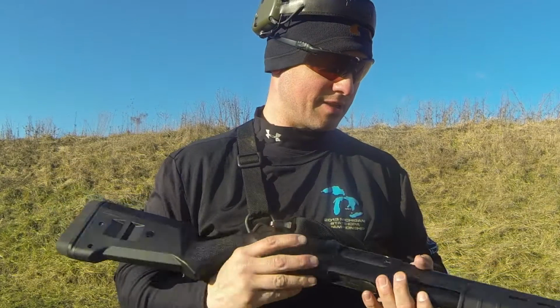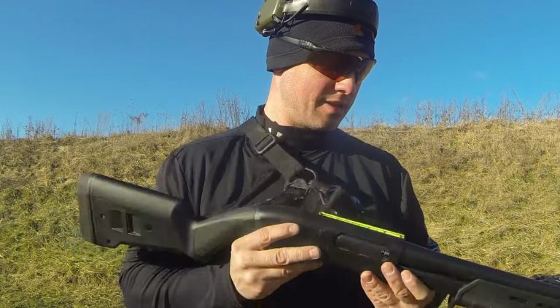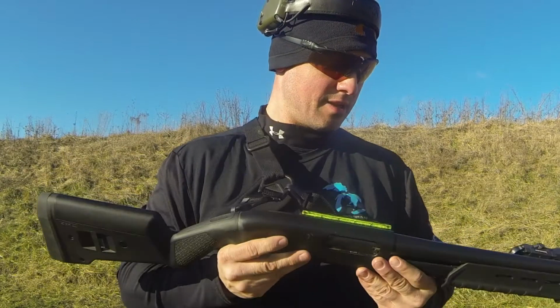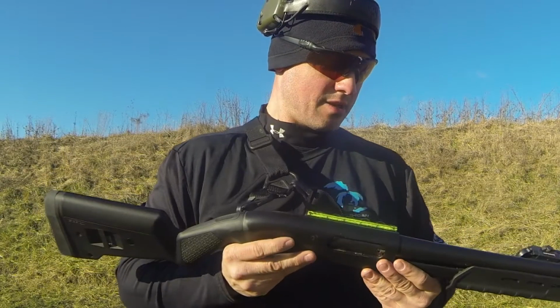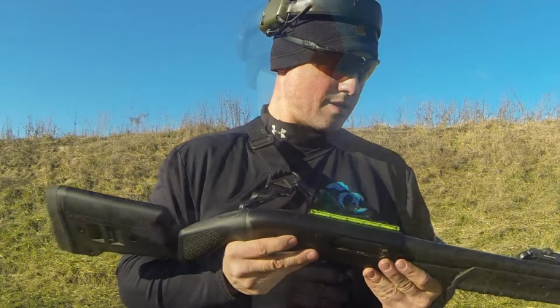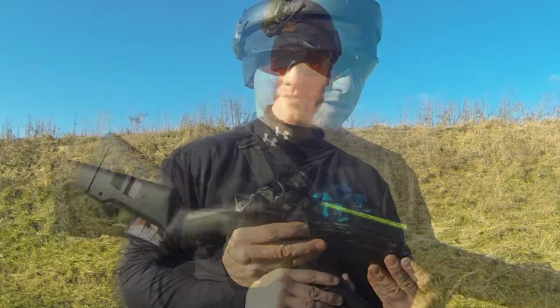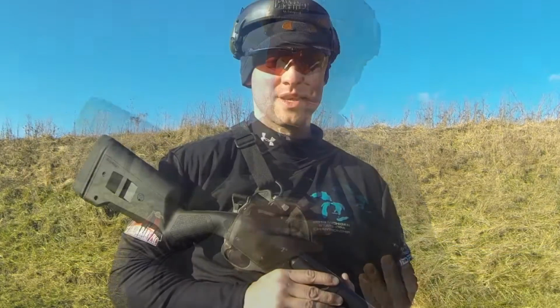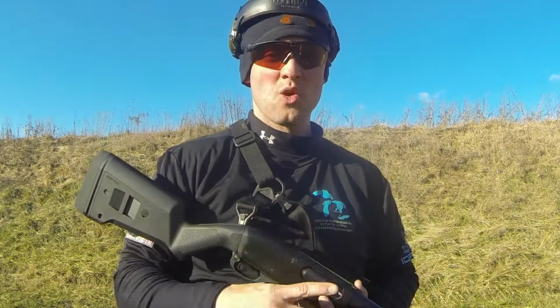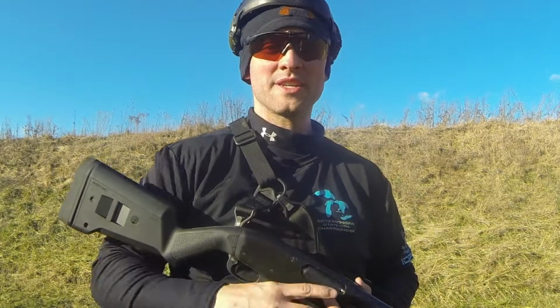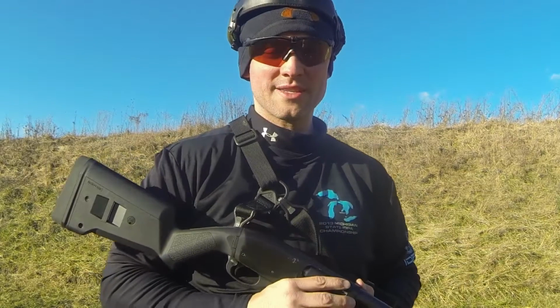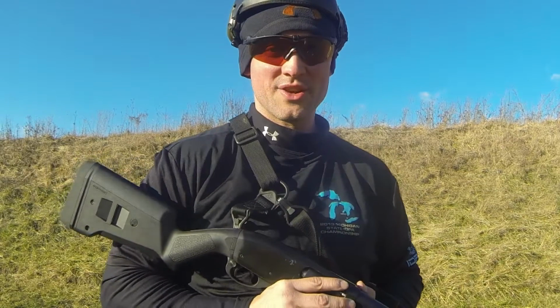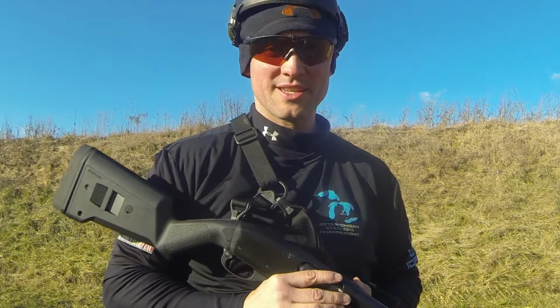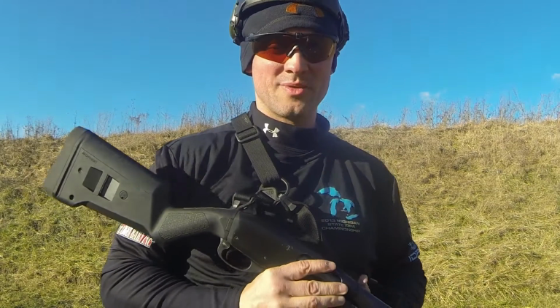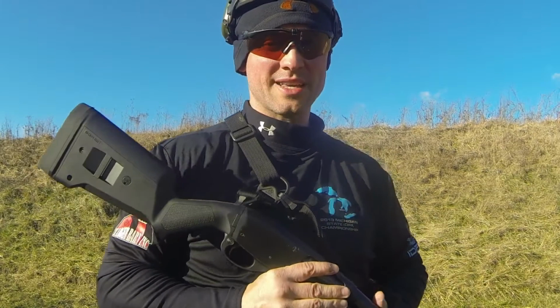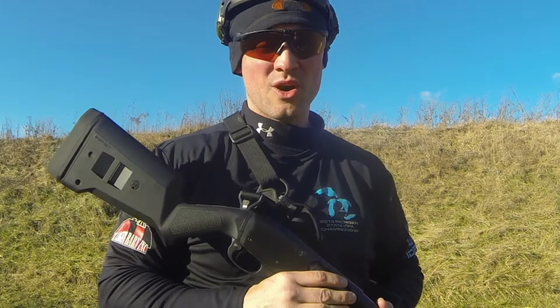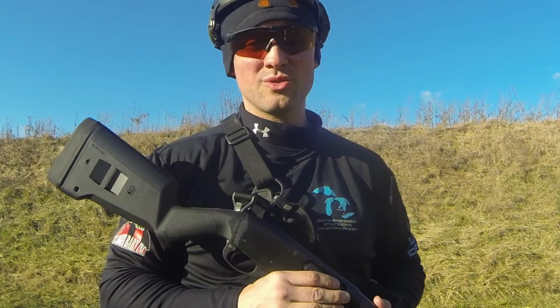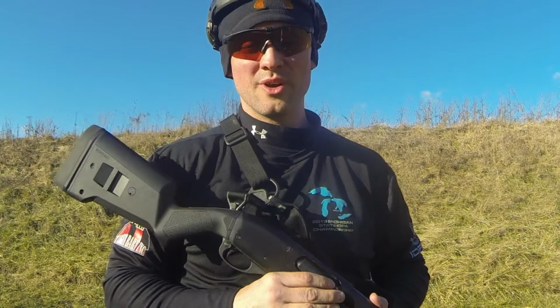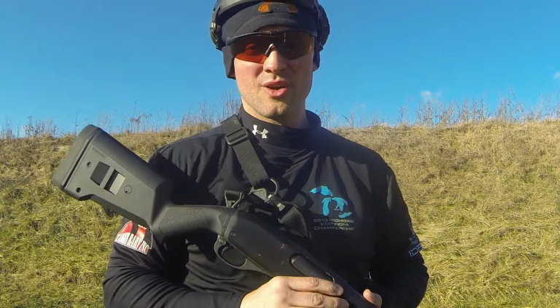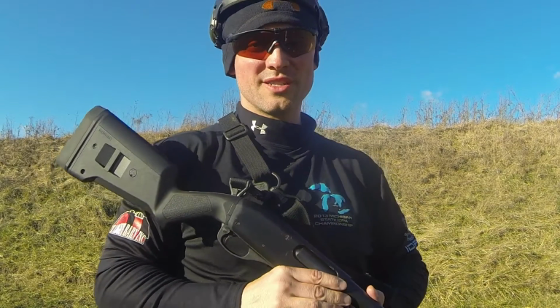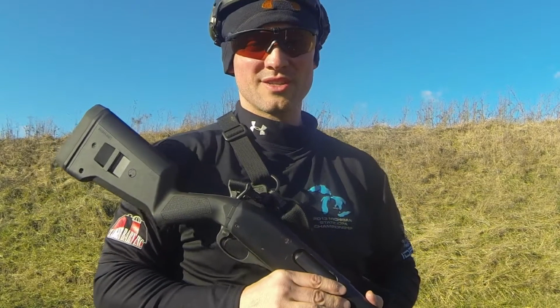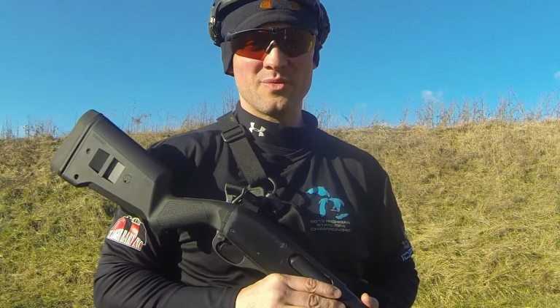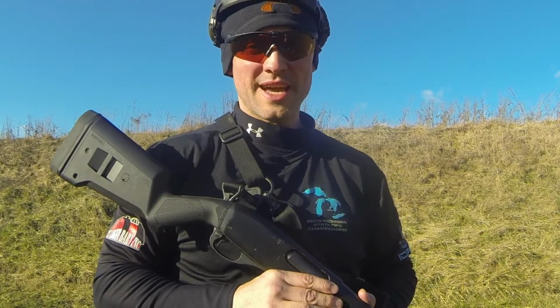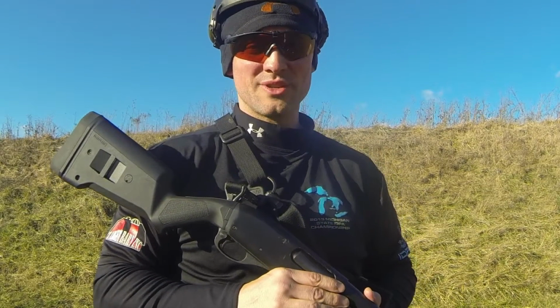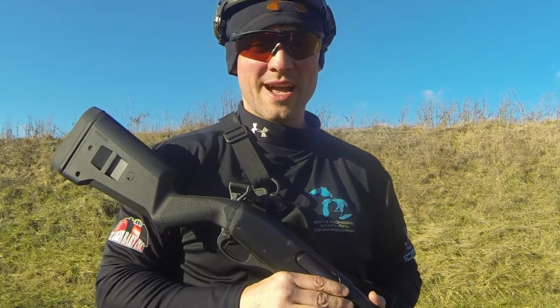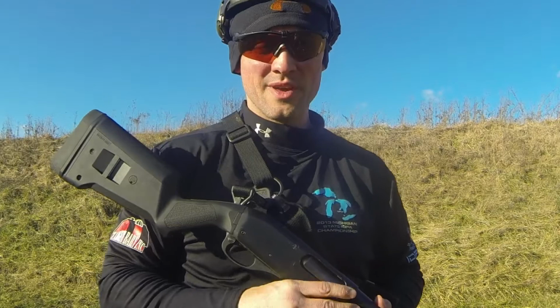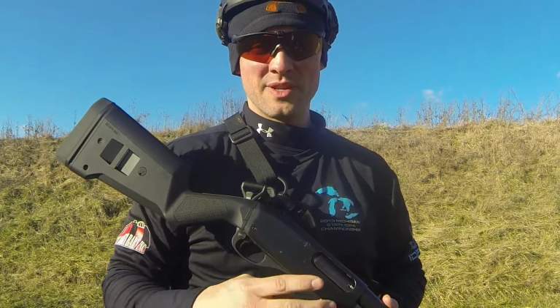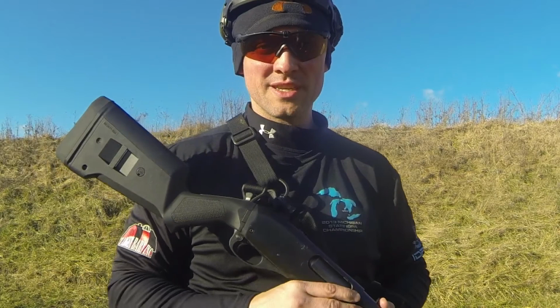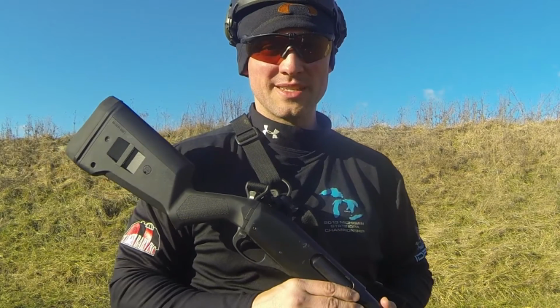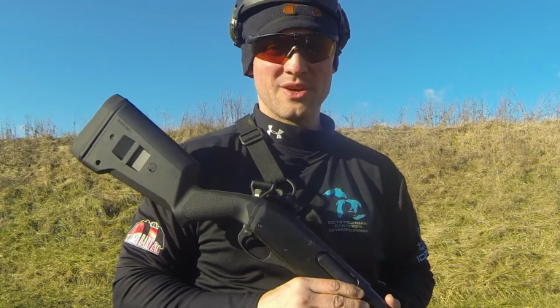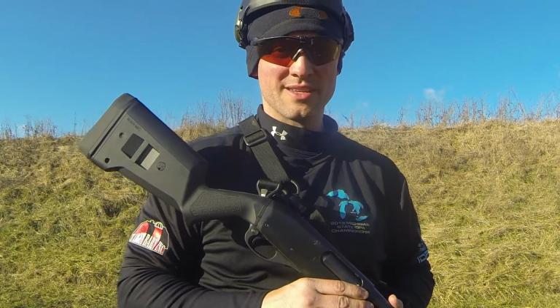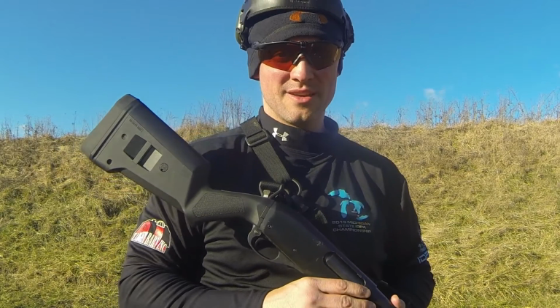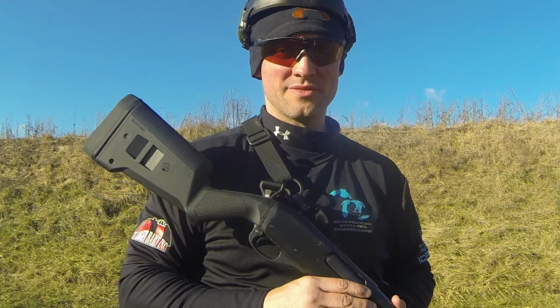Remember to check us out at 3631 Tactical on YouTube or 3631tactical.com for any Michigan-based CPL classes. Thanks for watching.